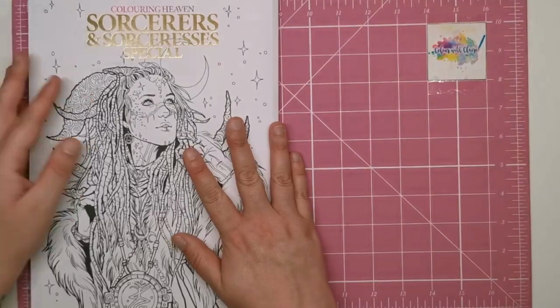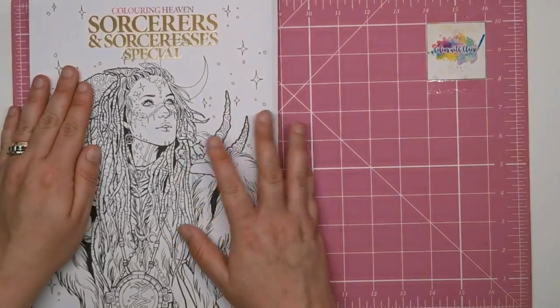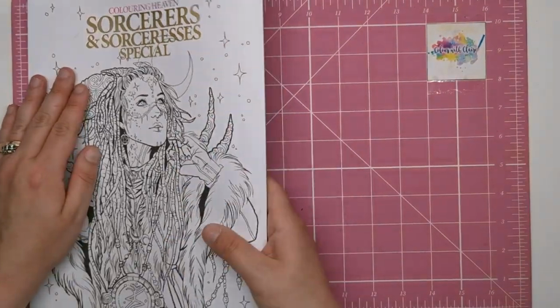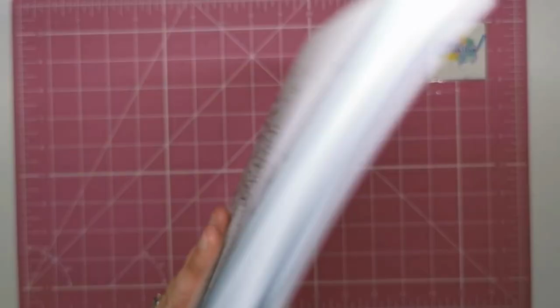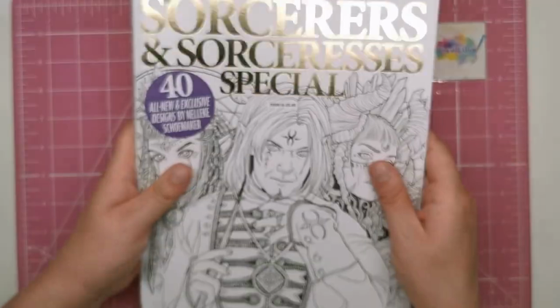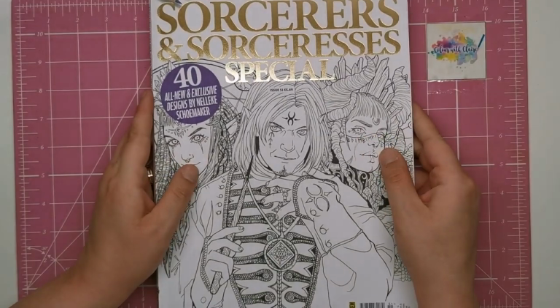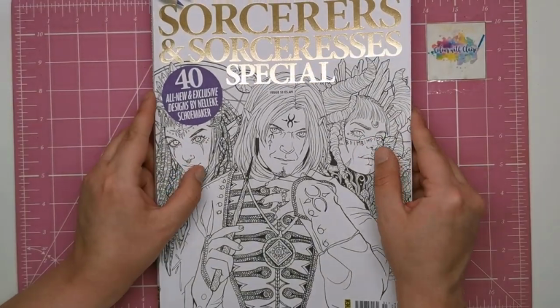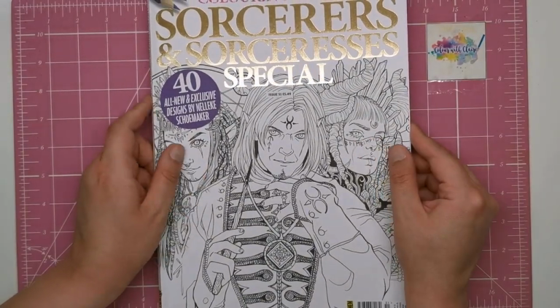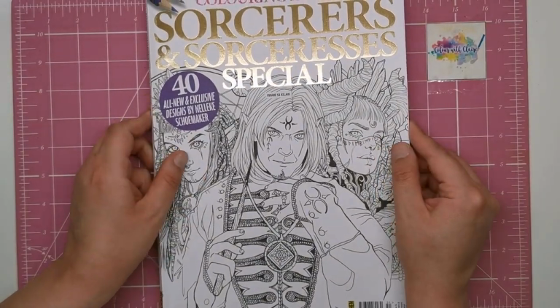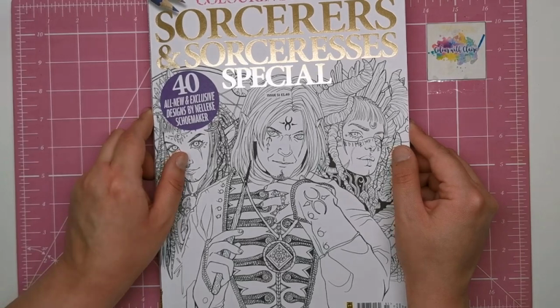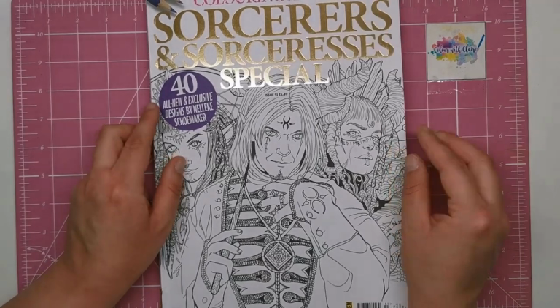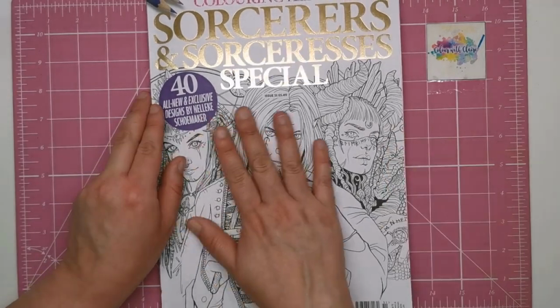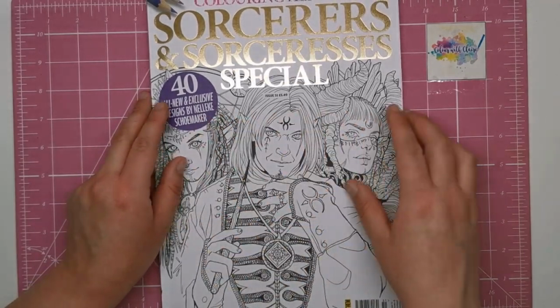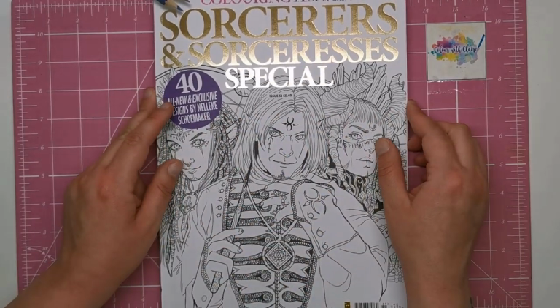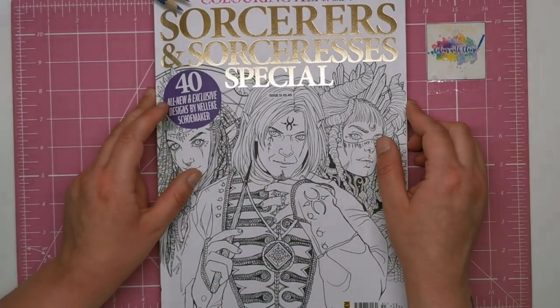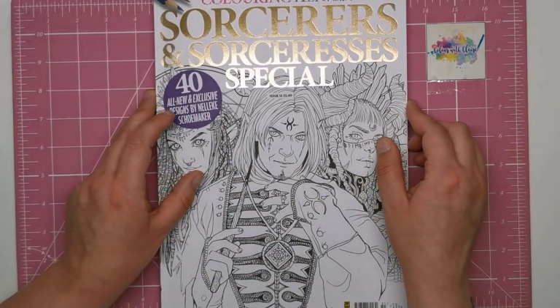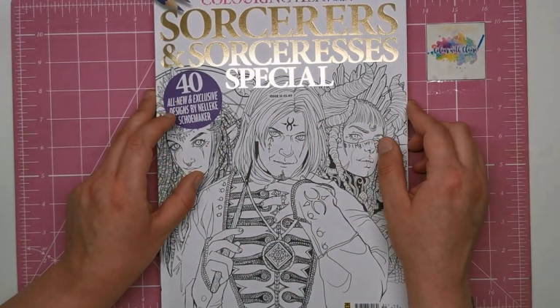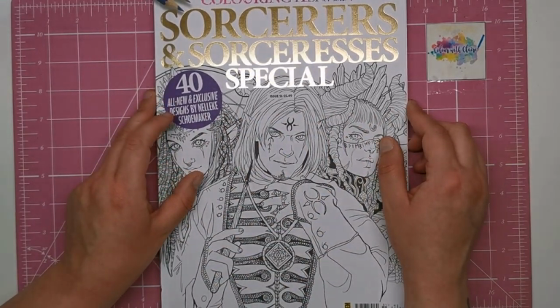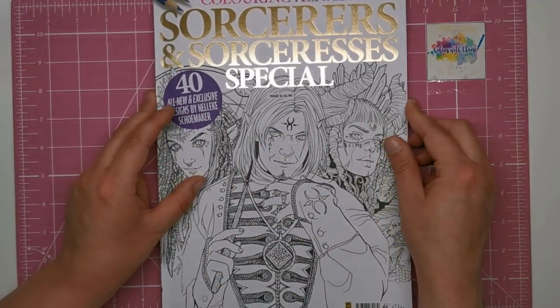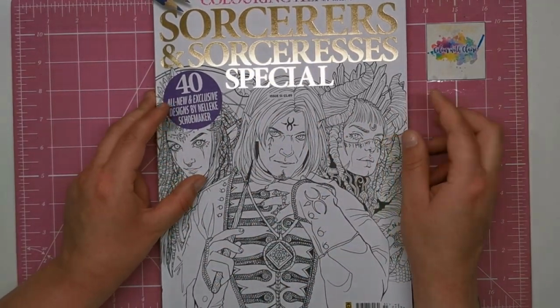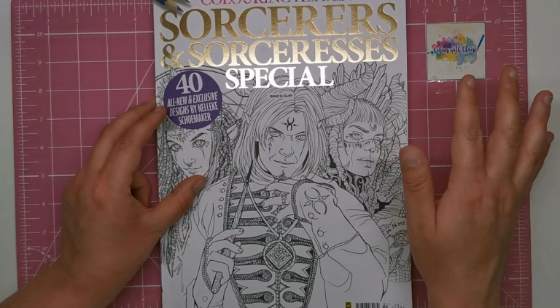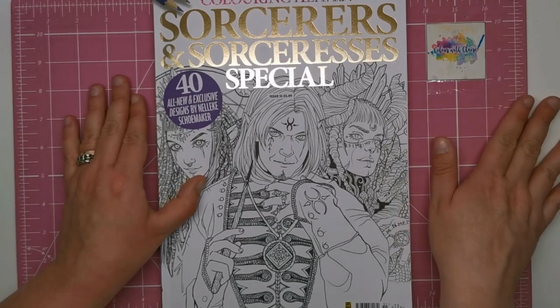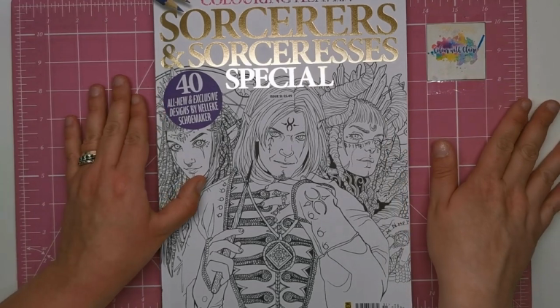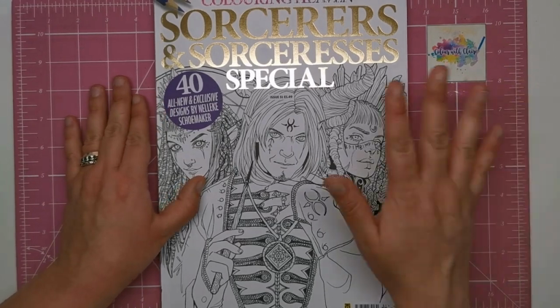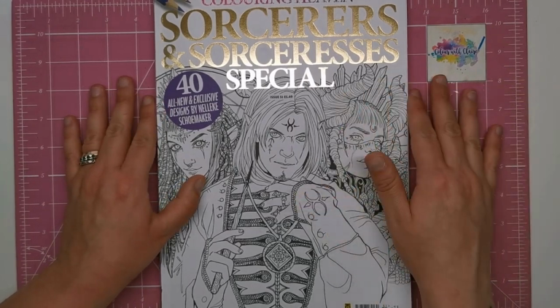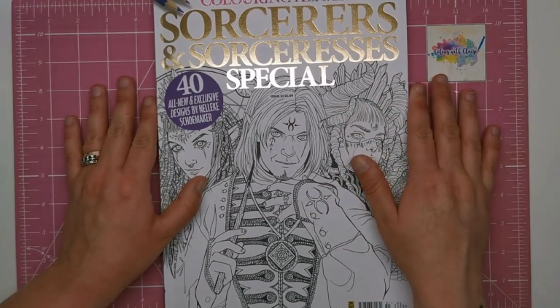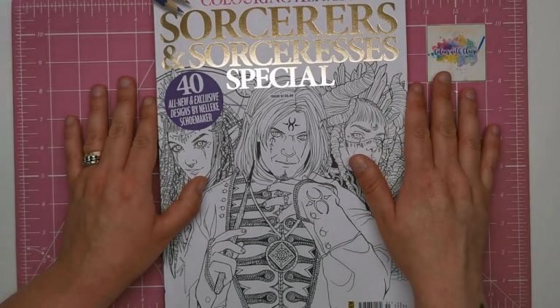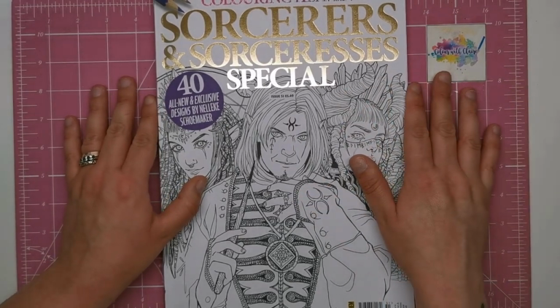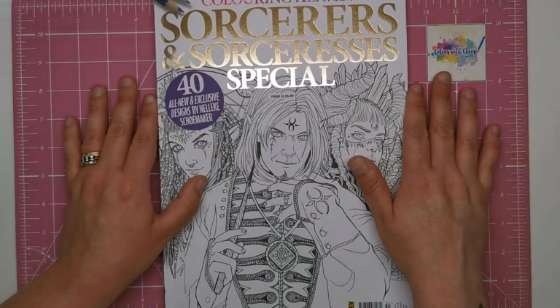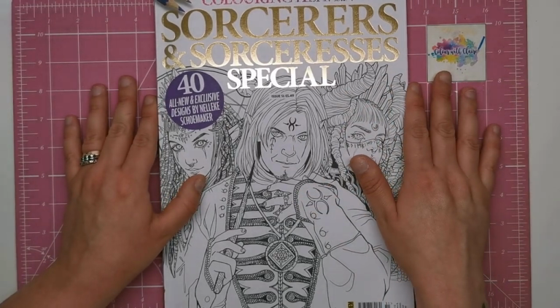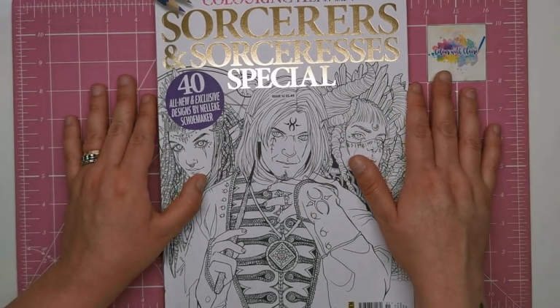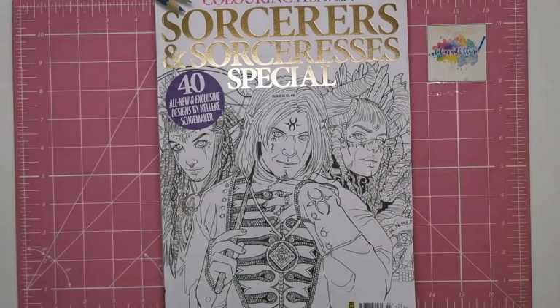So there we are — there we have it. You can colour in the front cover or the back cover if you want; it's all matte. You can use pencils, pens, markers, whatever you want. So let me know in the comments whether you liked this month's edition, and I will see you soon on Colour with Clare.